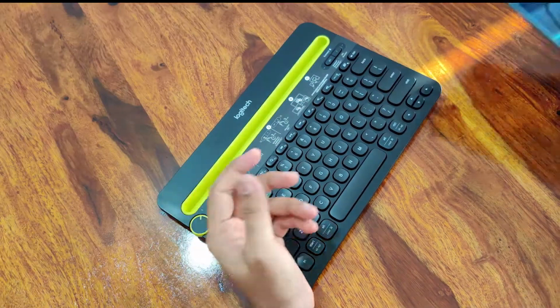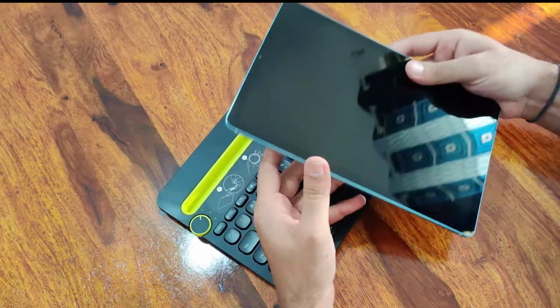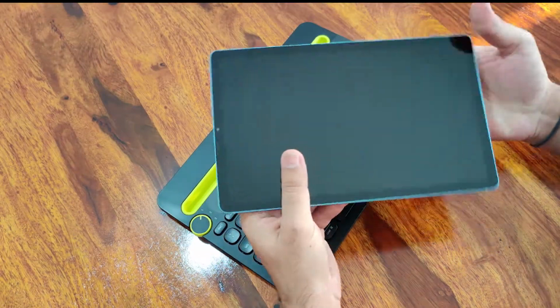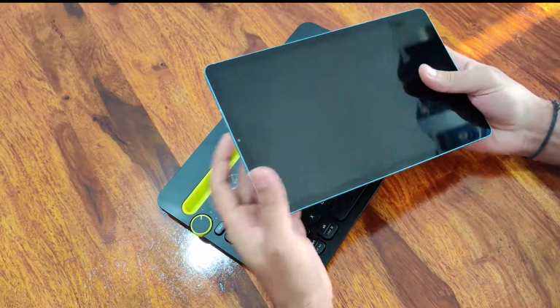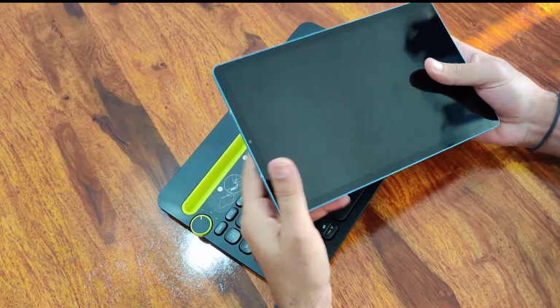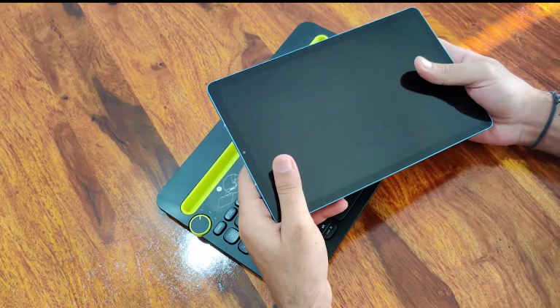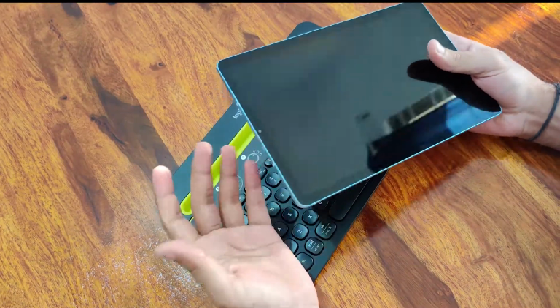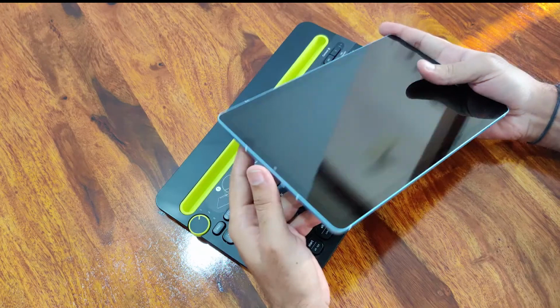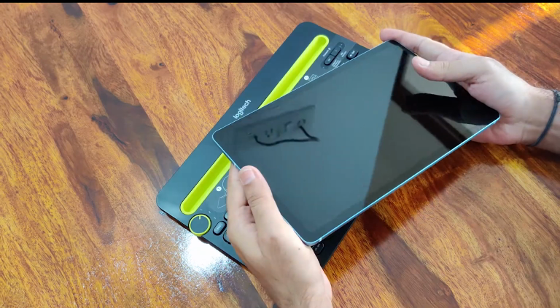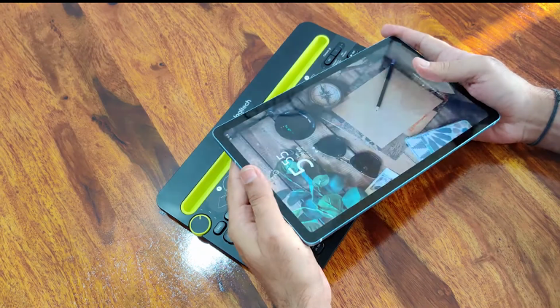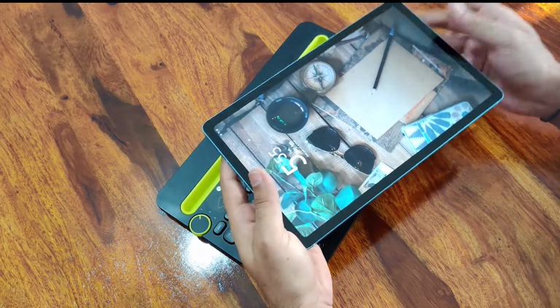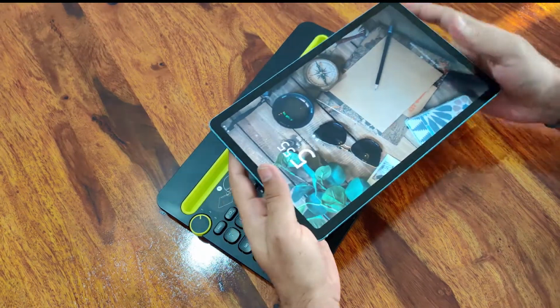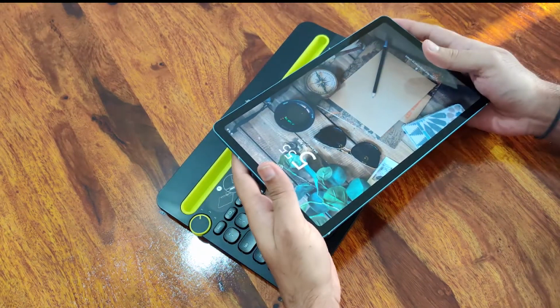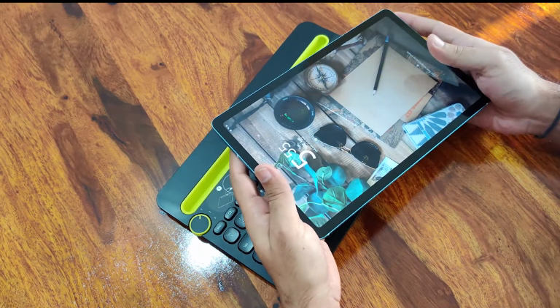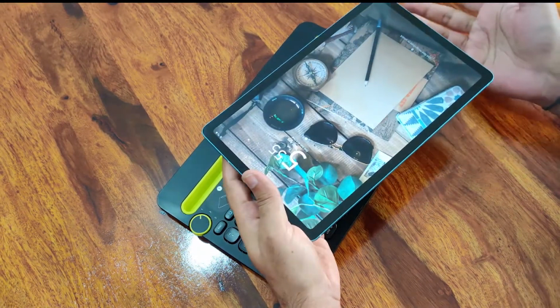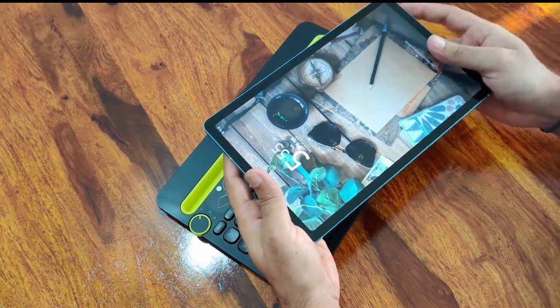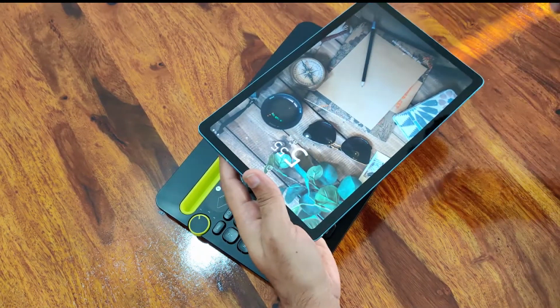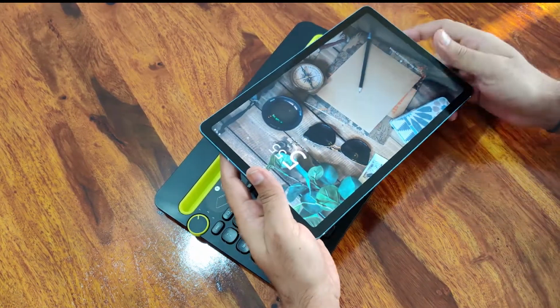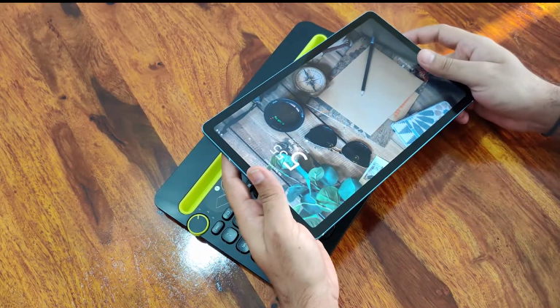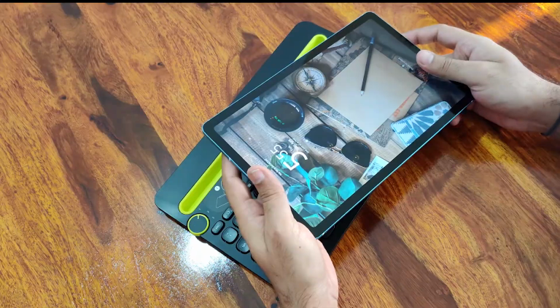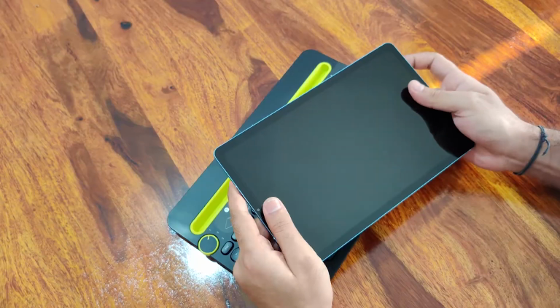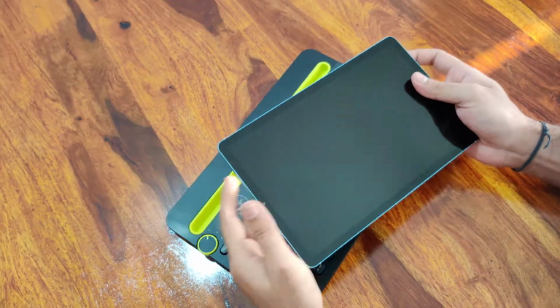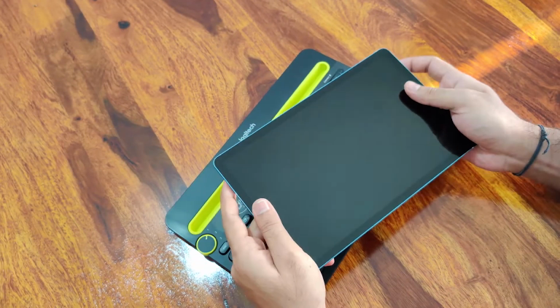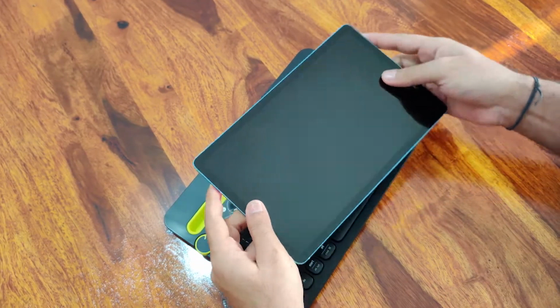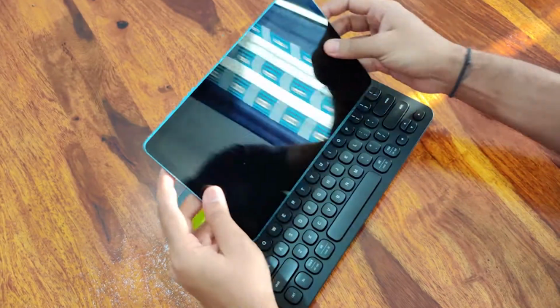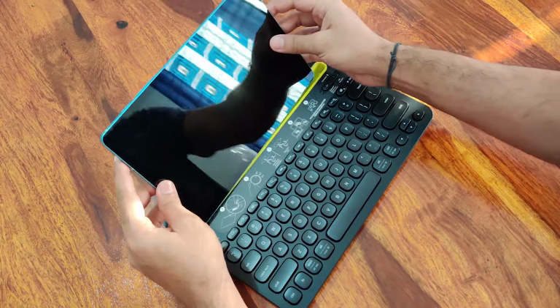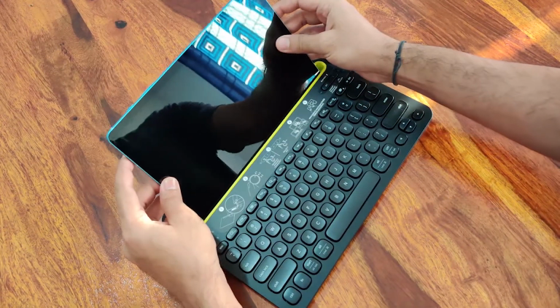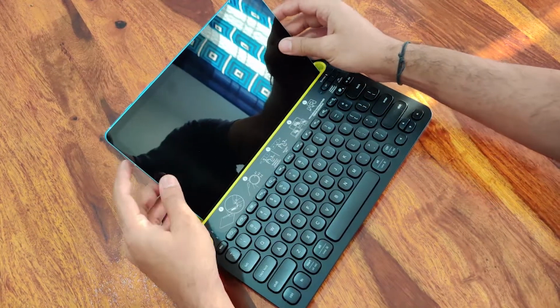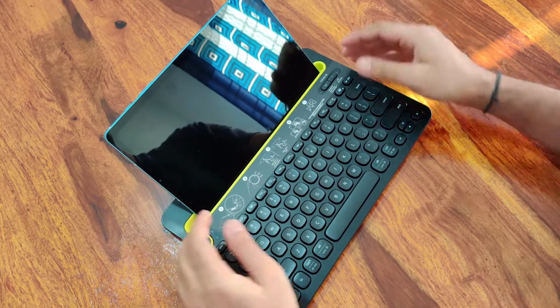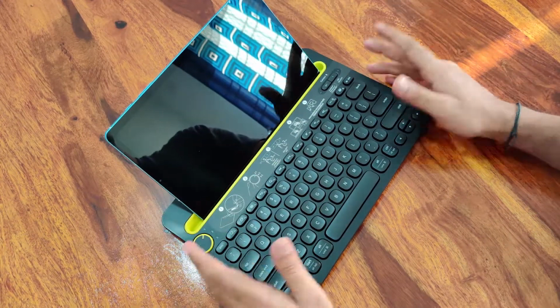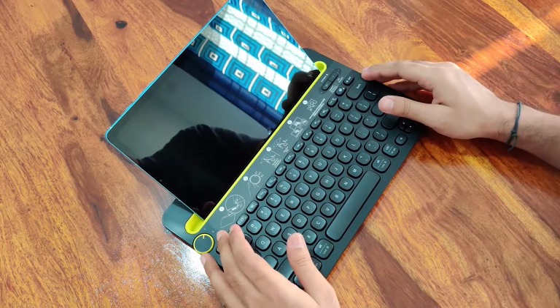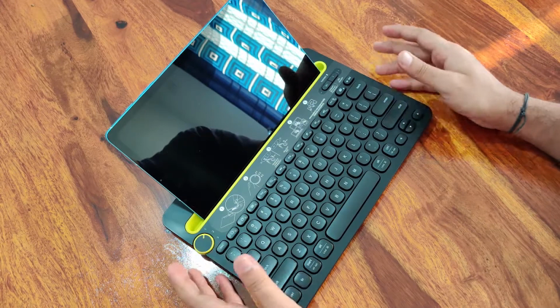Right now for the demo, I have my S6 Lite. I have recently done a review on this — if you want to watch that video, you can see it in the card. With this tab, it almost feels like you are using a mini portable laptop. That's great, isn't it?